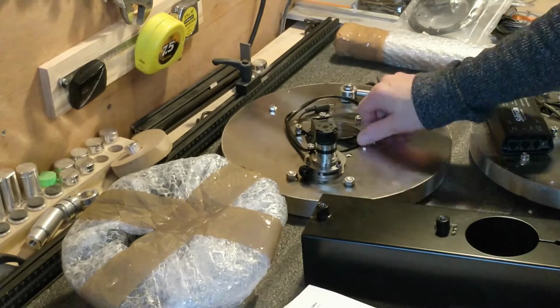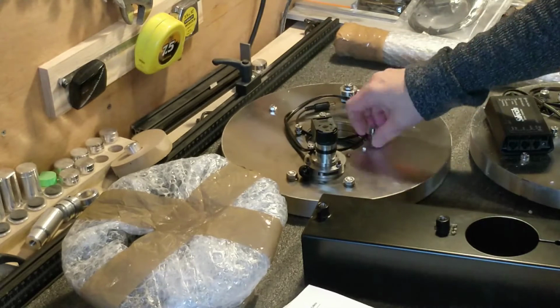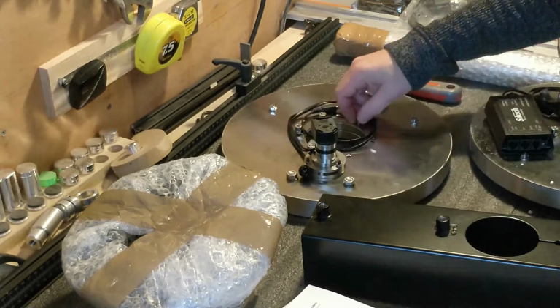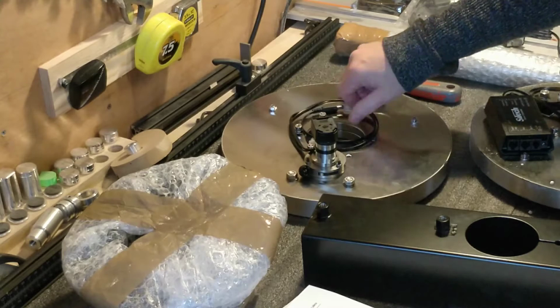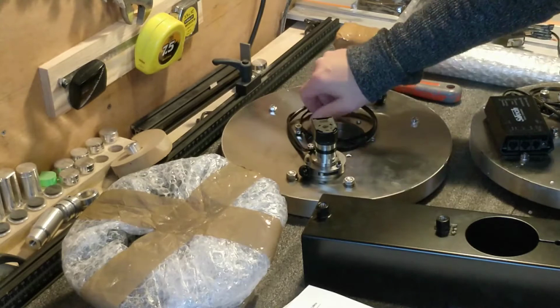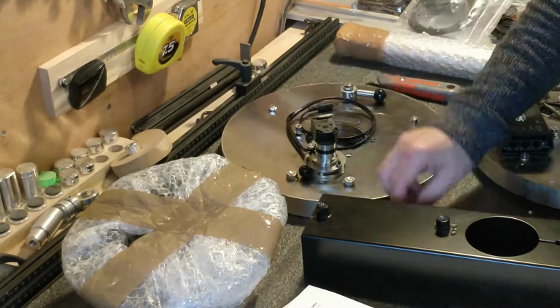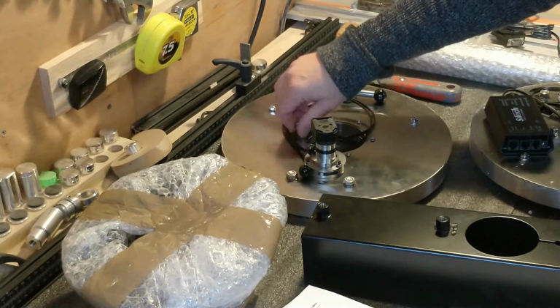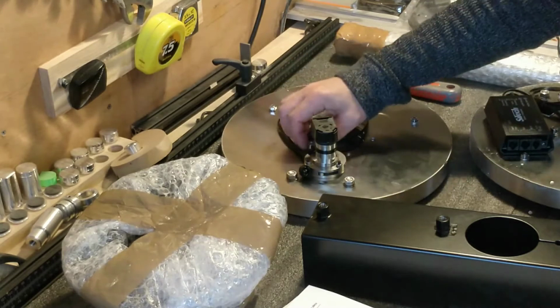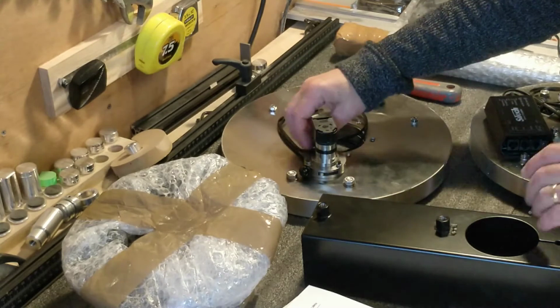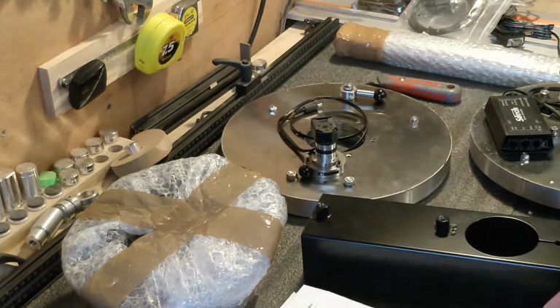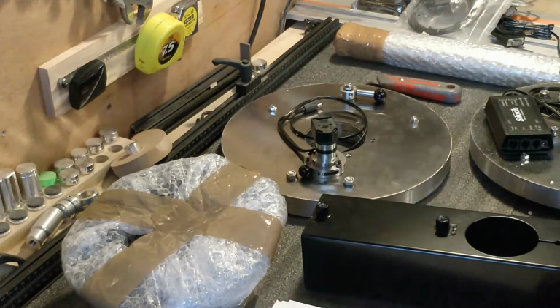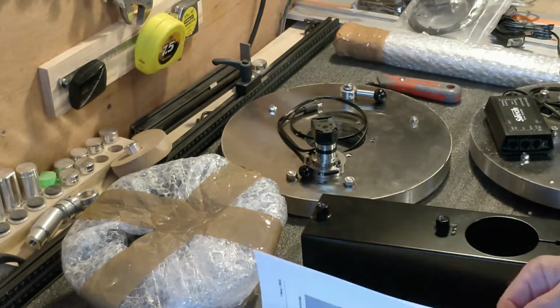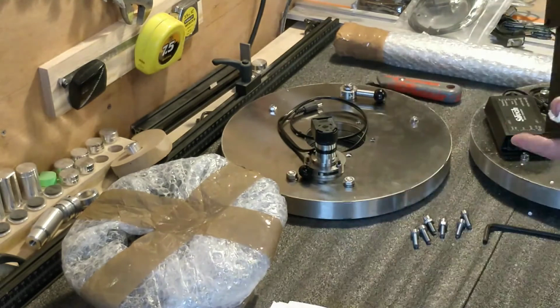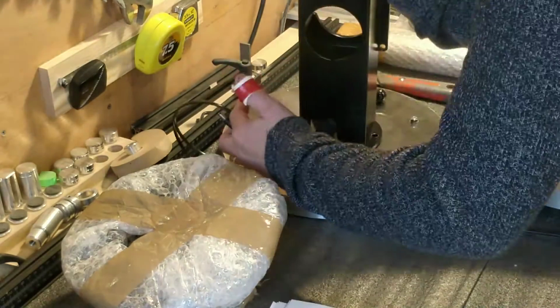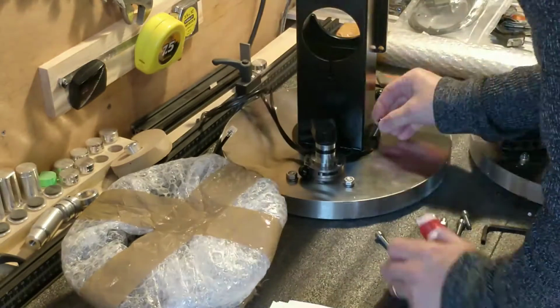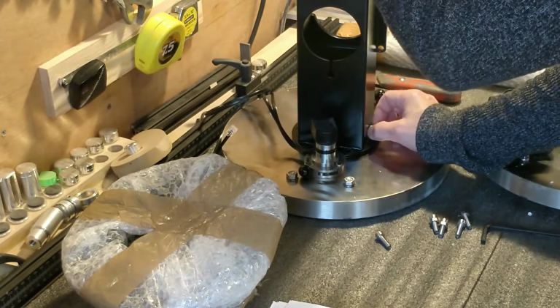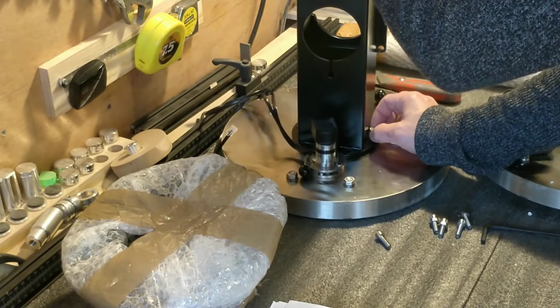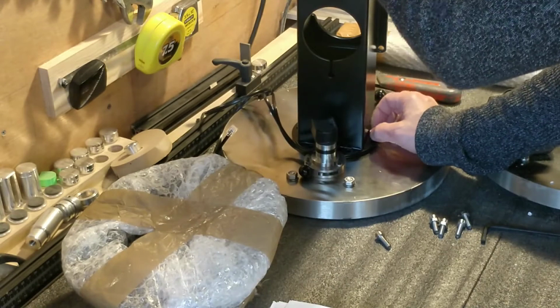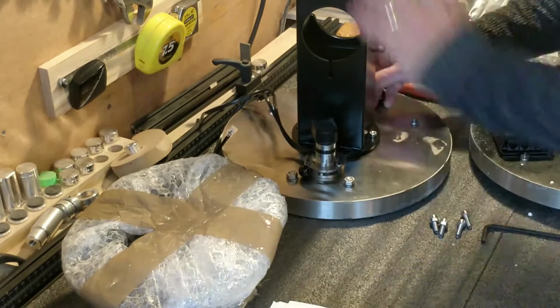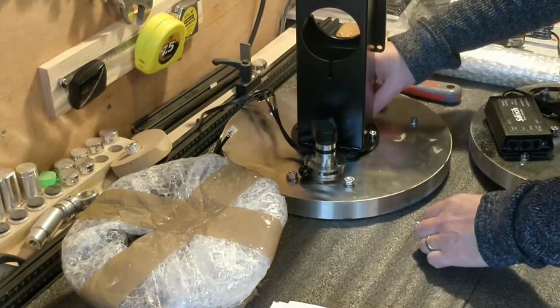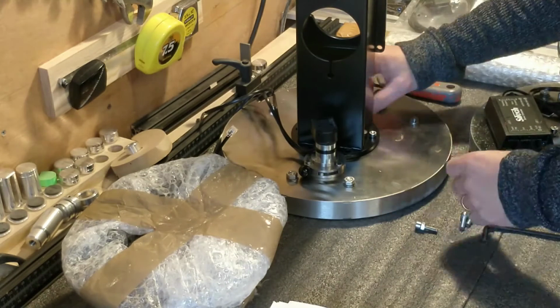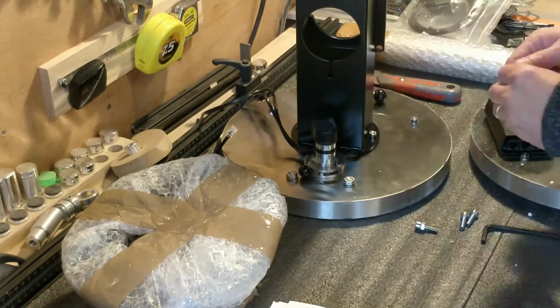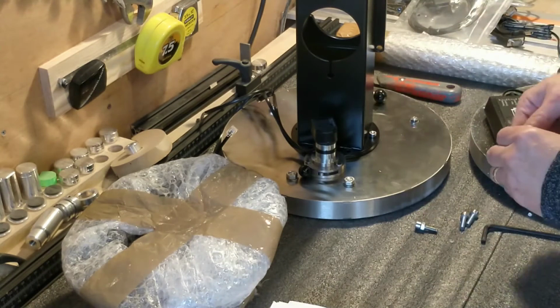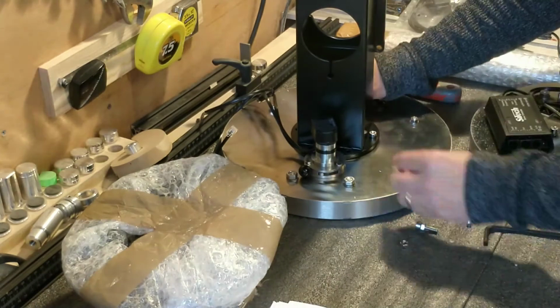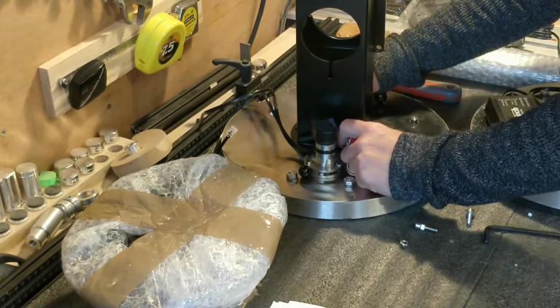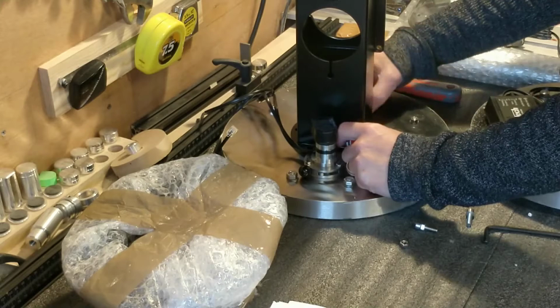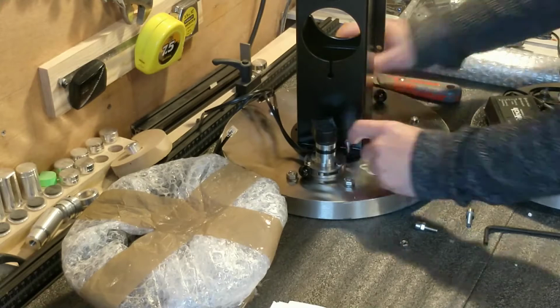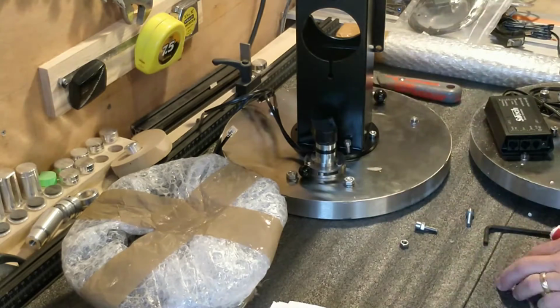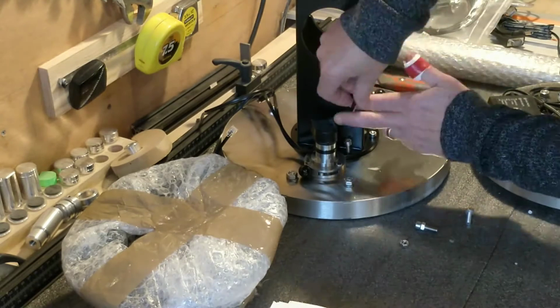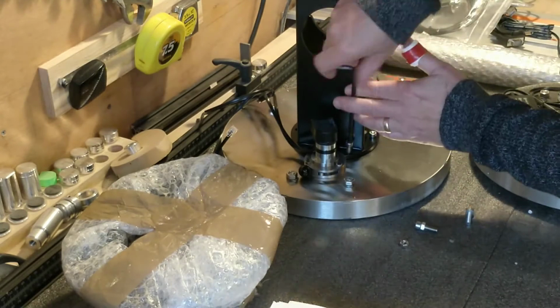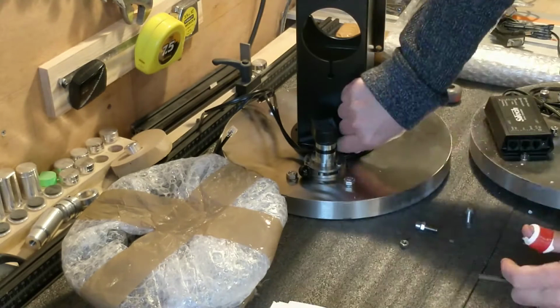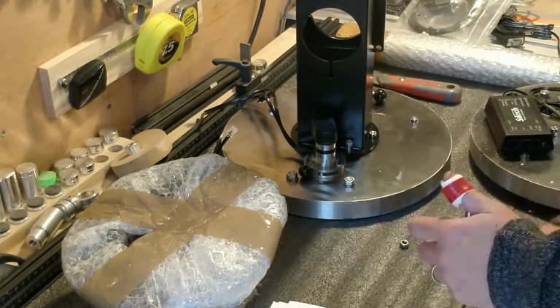The Mesu mount is what astronomers call a German equatorial mount. This type of mount can track the stars and forms a T shape. On the Mesu mount, the two axes are connected together by the counterweight box, and this is what I am currently fitting.